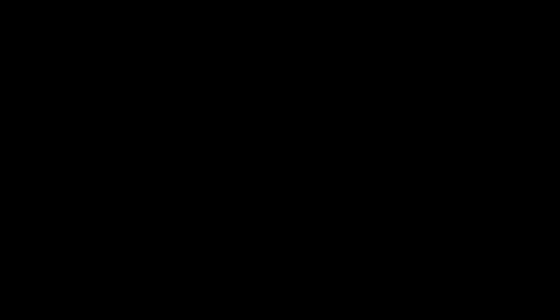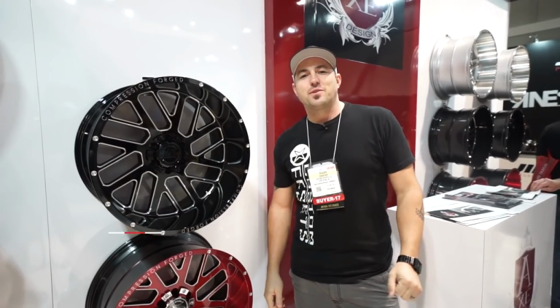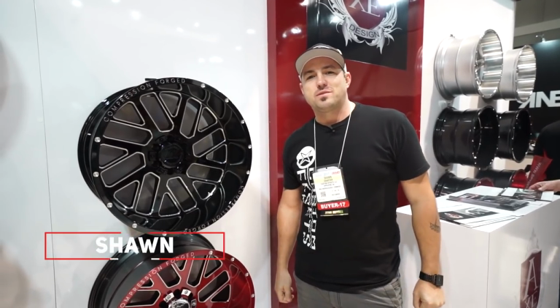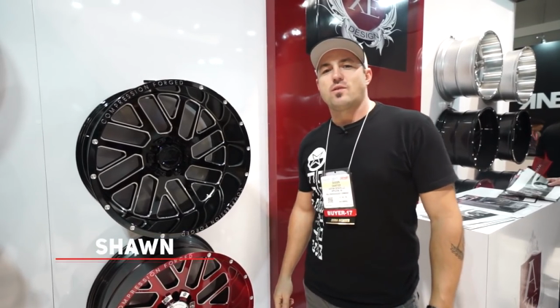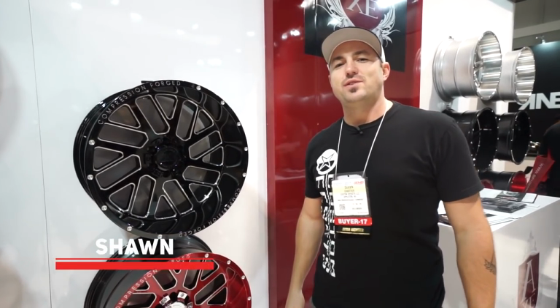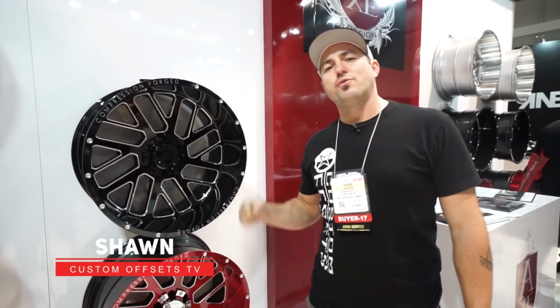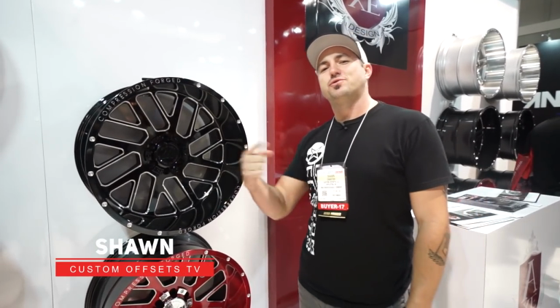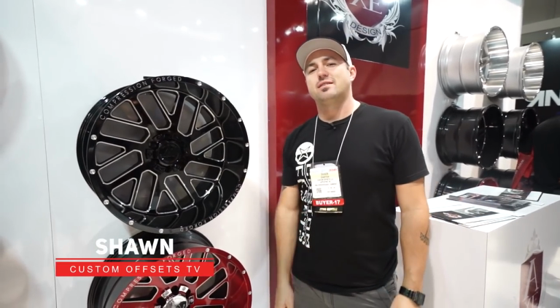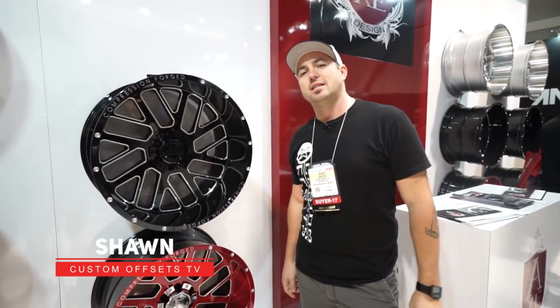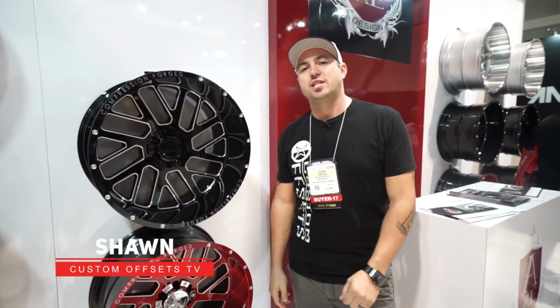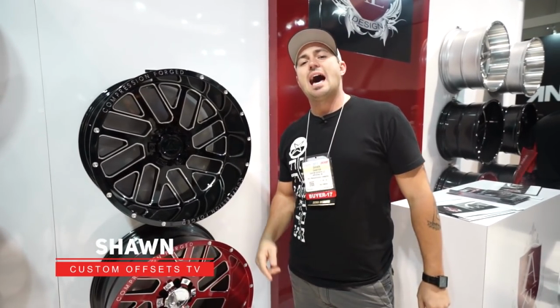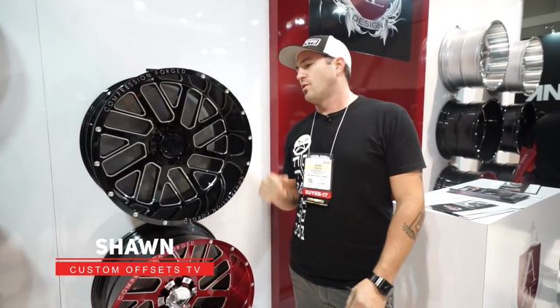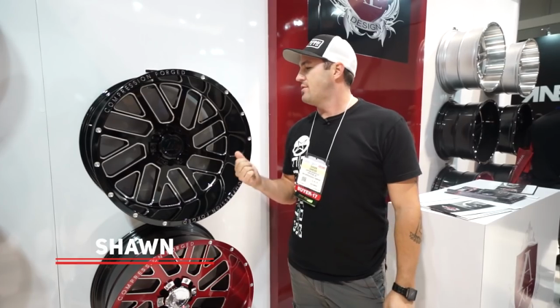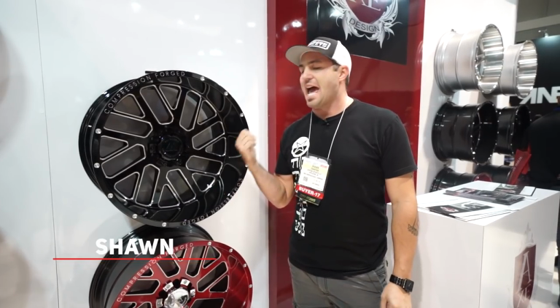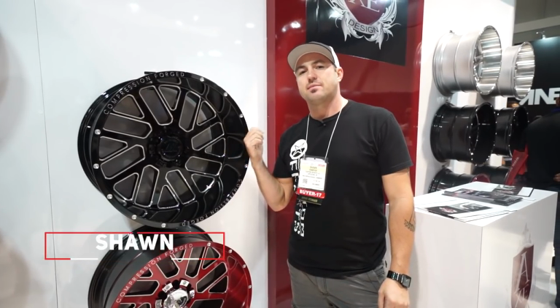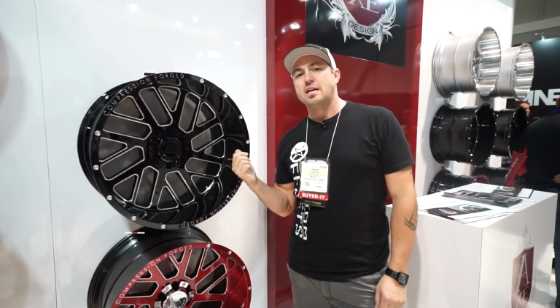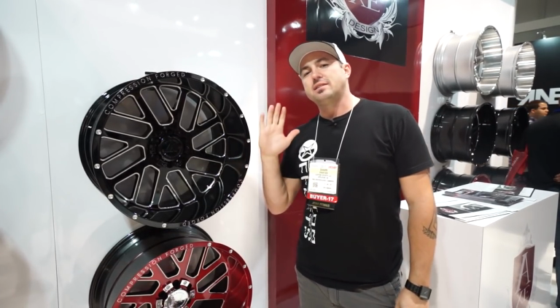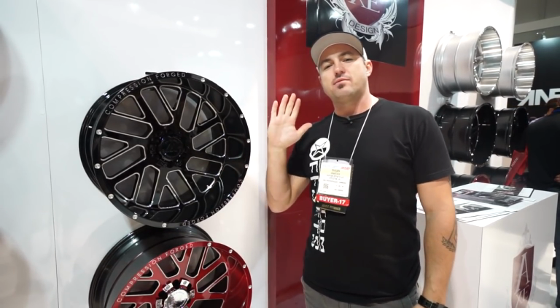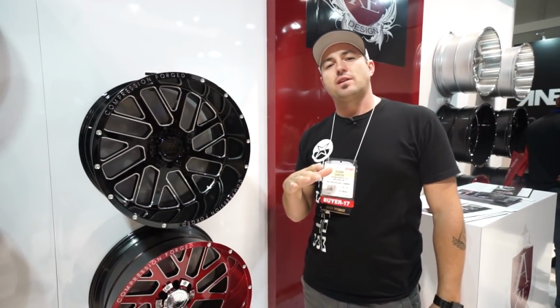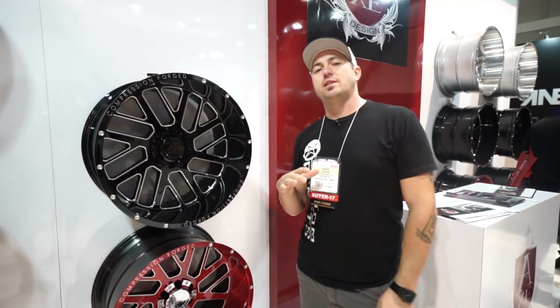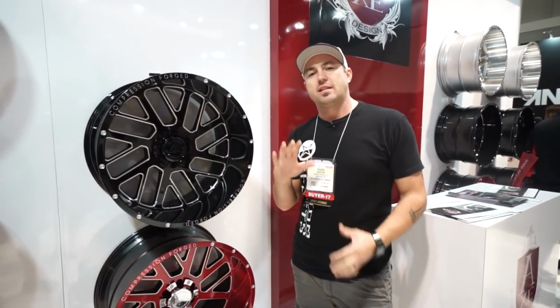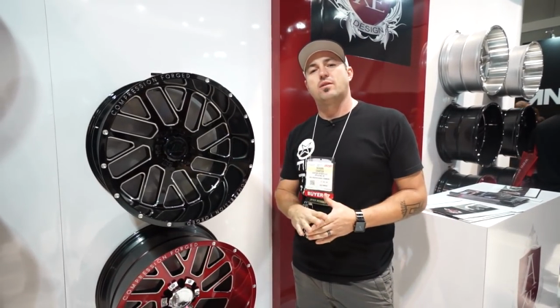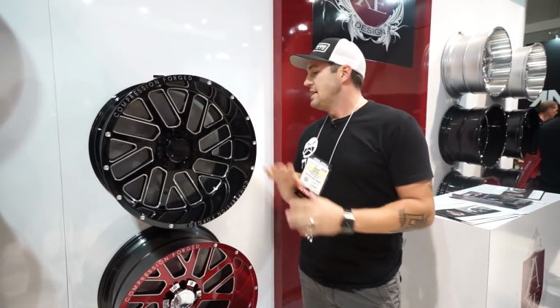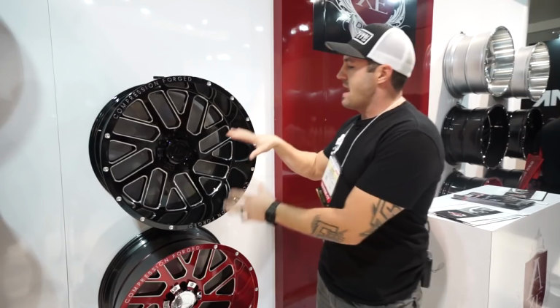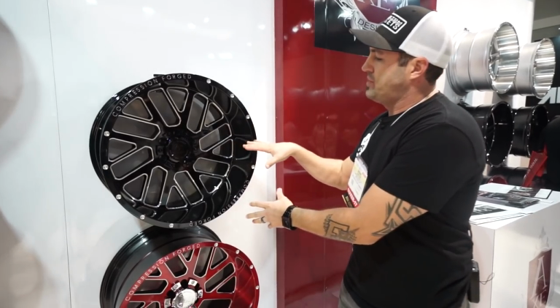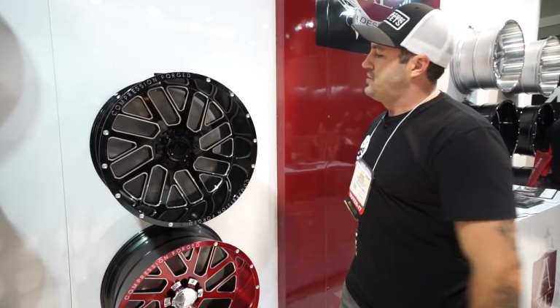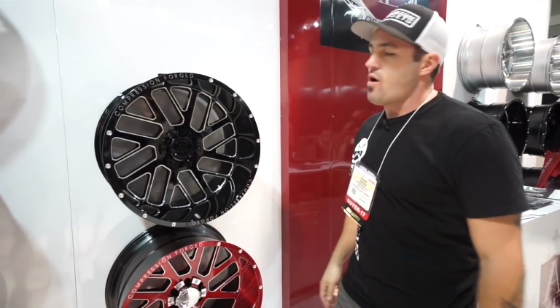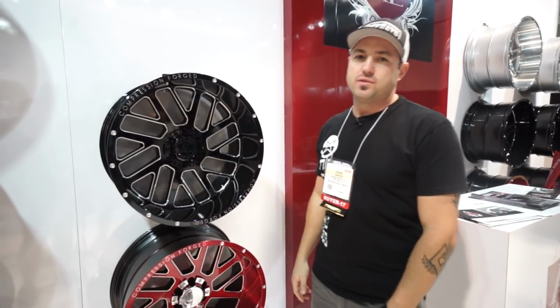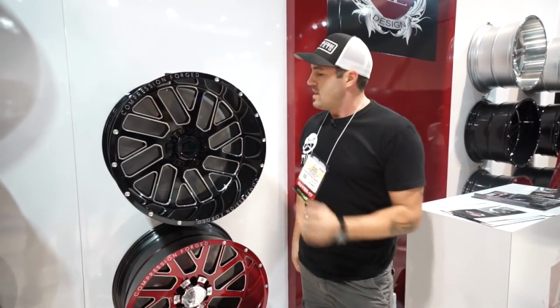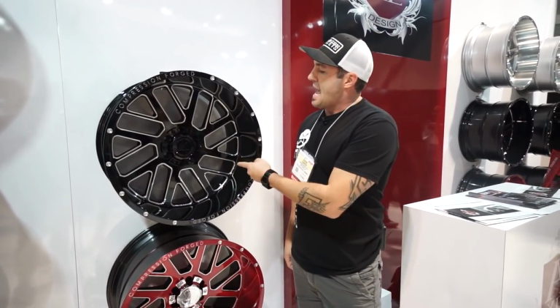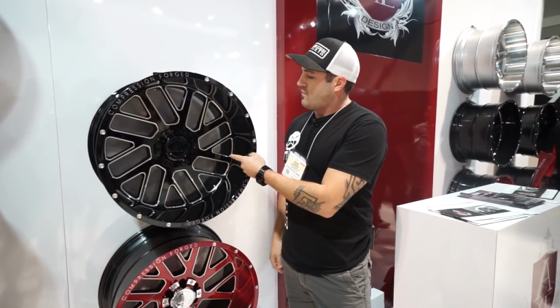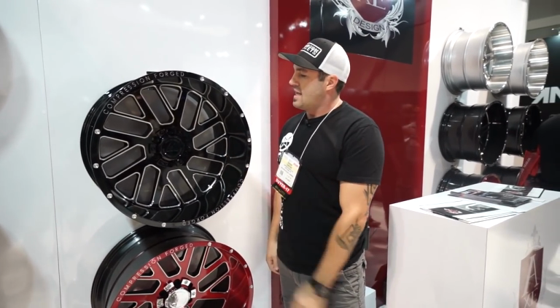Hey guys, I'm with Custom Offsets — Custom Offsets TV on YouTube. We've got another SEMA edition, hot new for you. We're down in the Axe booth. Now these guys have been around for 27 years, they've been in the car market, and they're now jumping into some off-road stuff with the Axe Off-Road lineup.